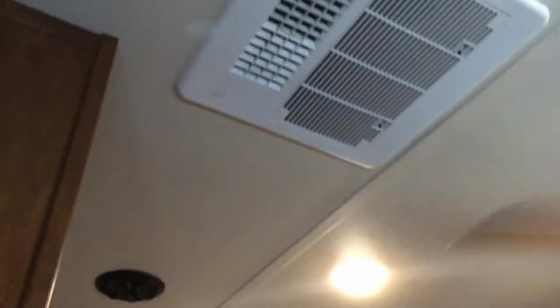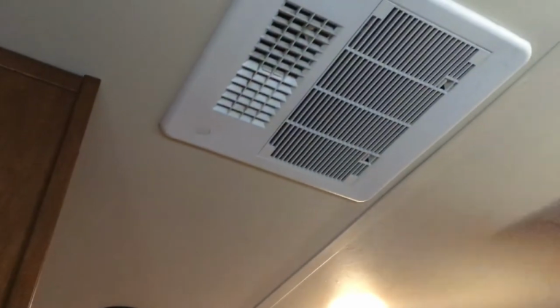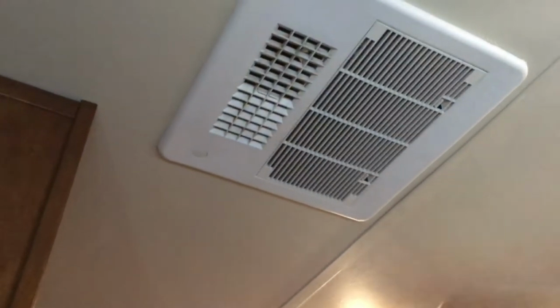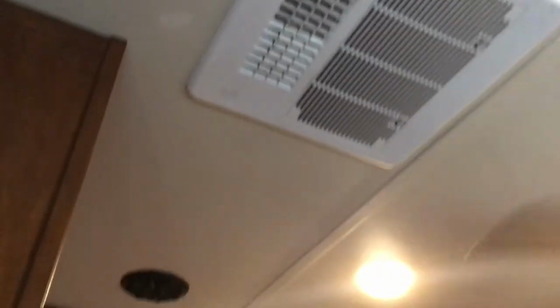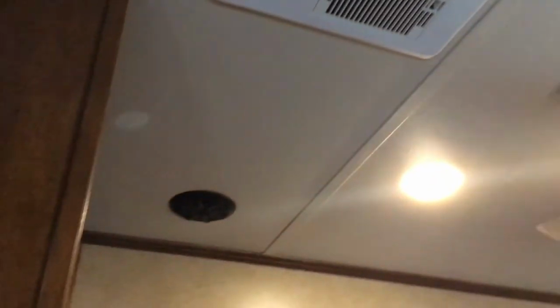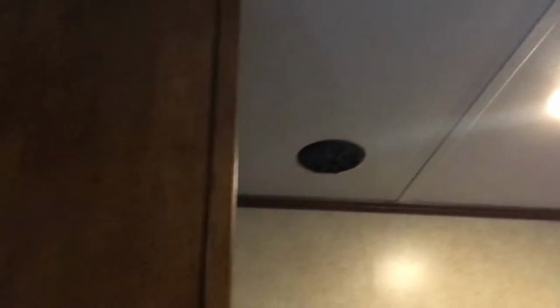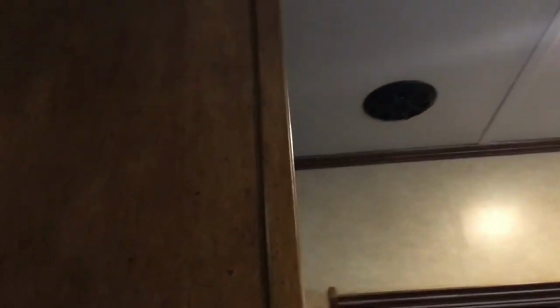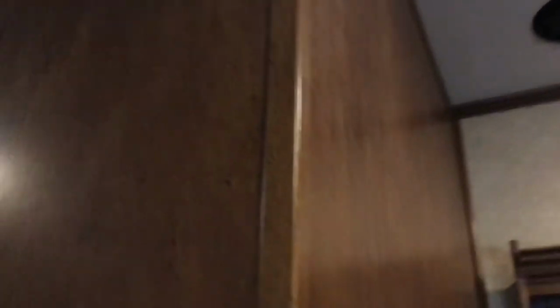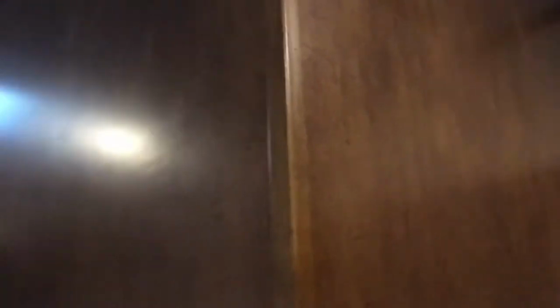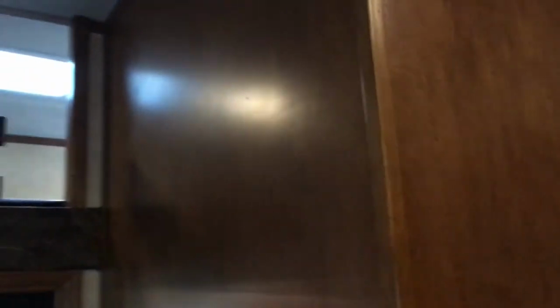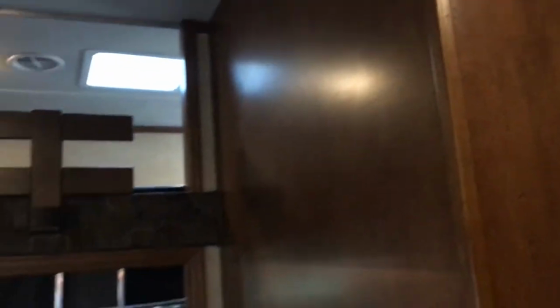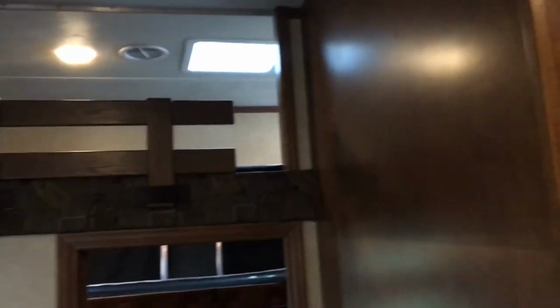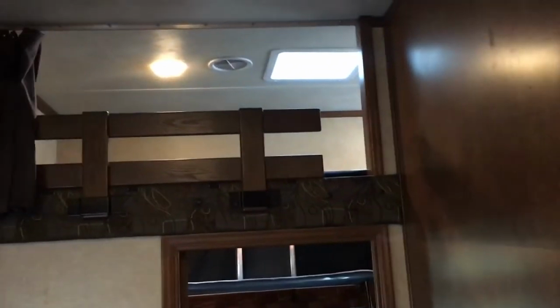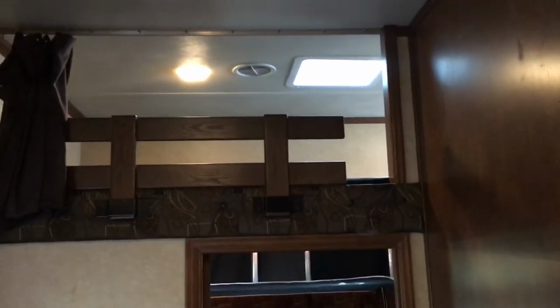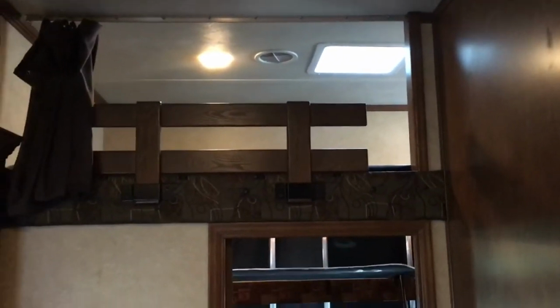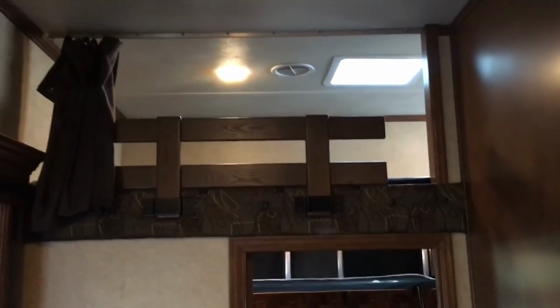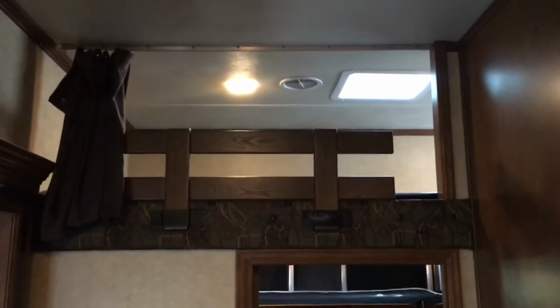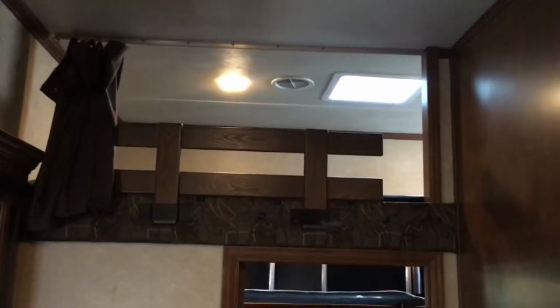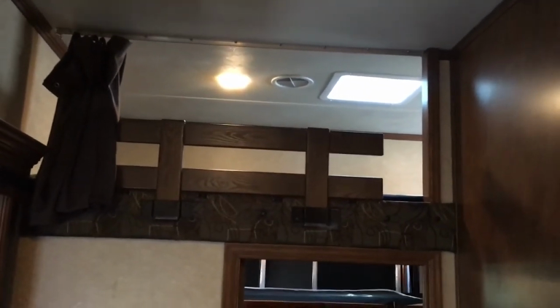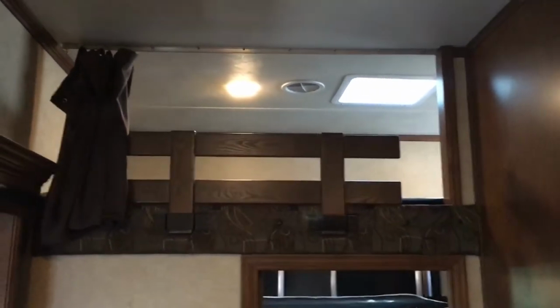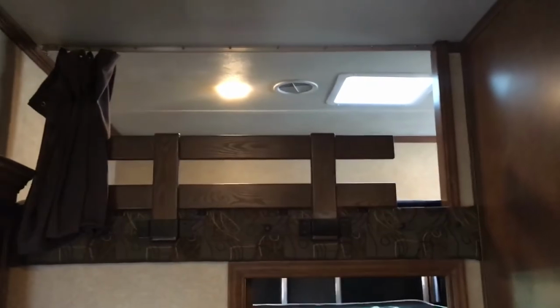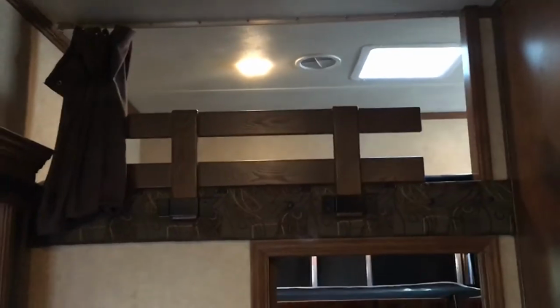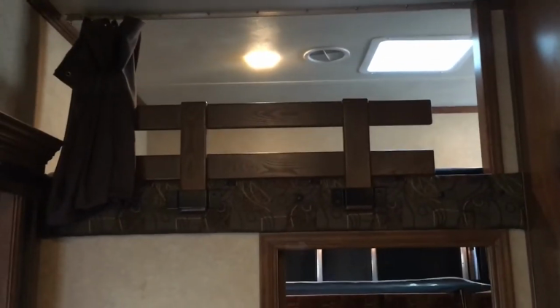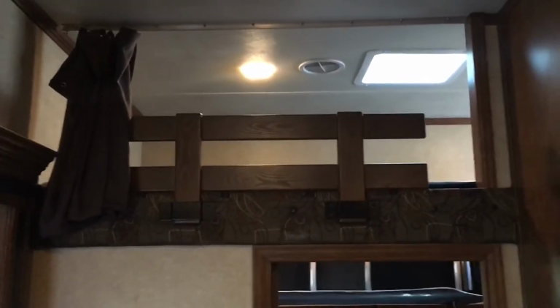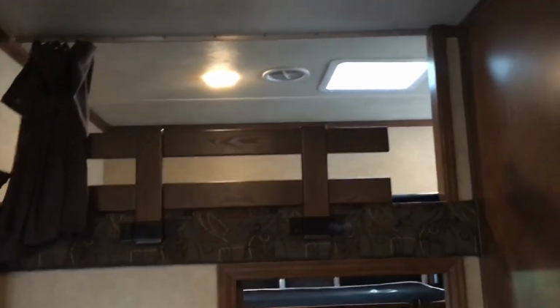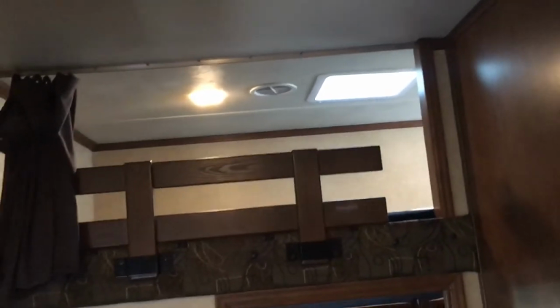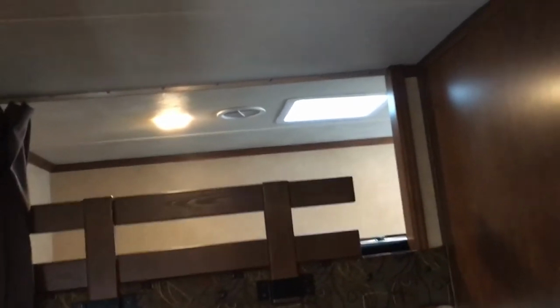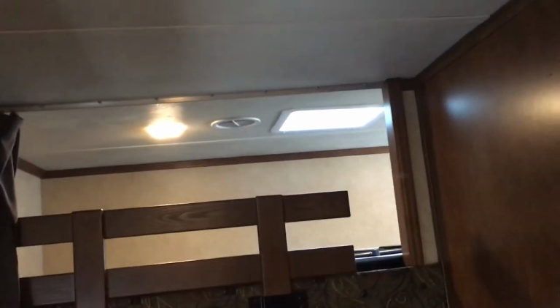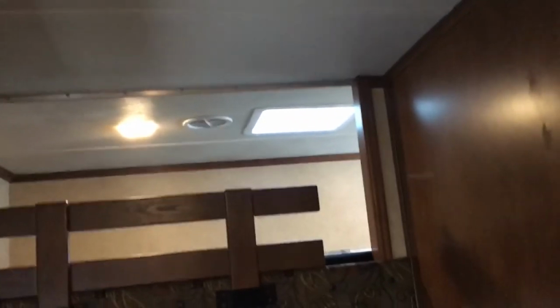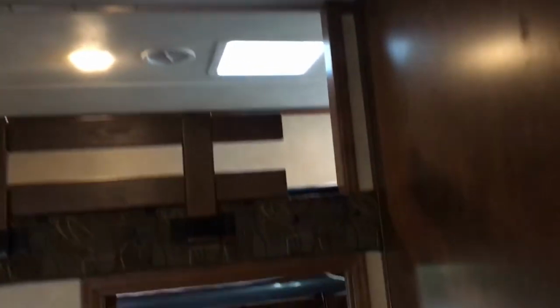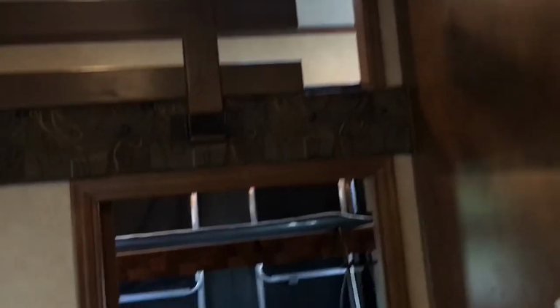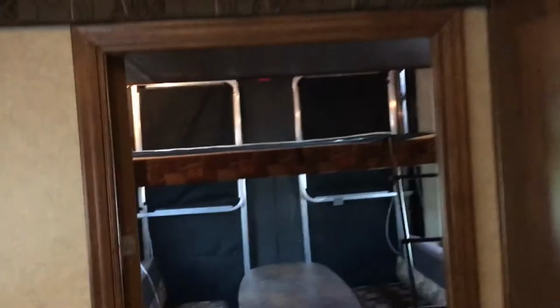Before going into the garage, you'll see the loft above — air ducts, vents, and lights up there — a nice extra sleeping space.